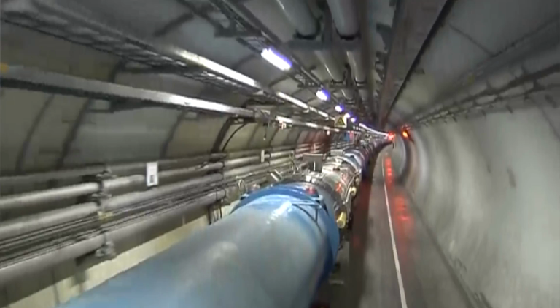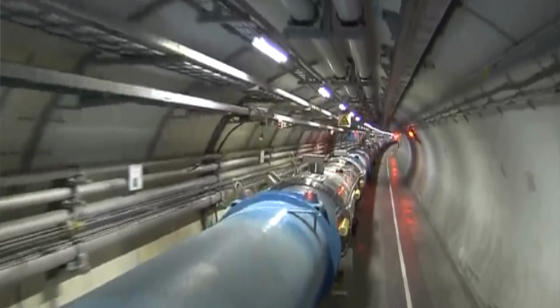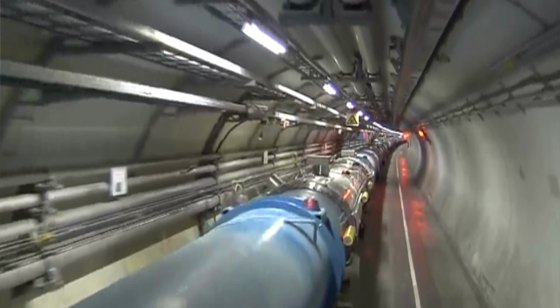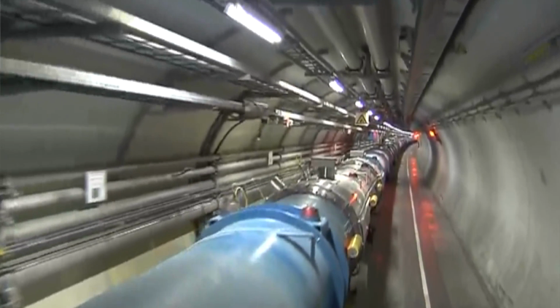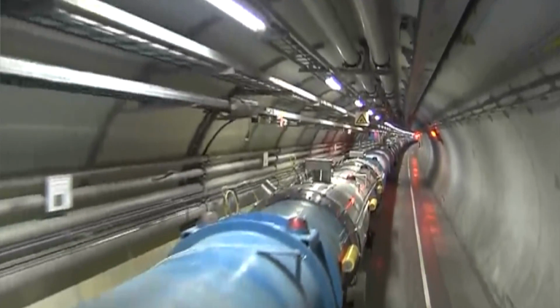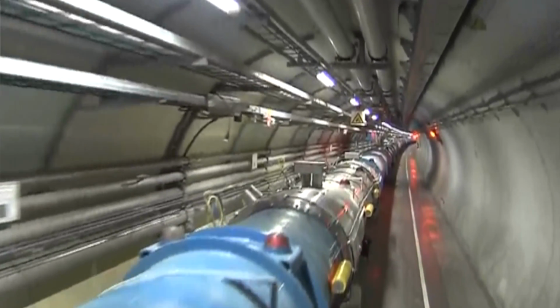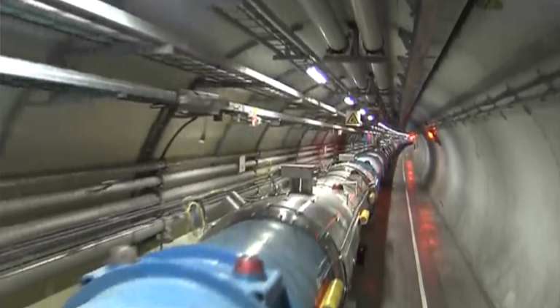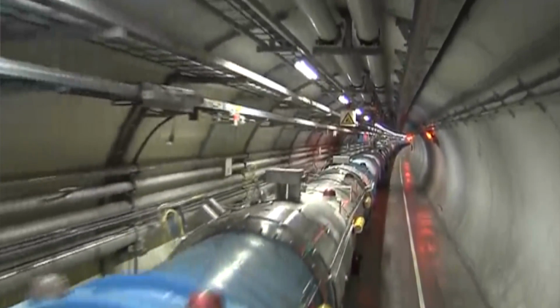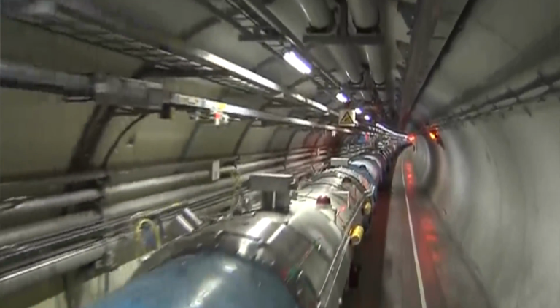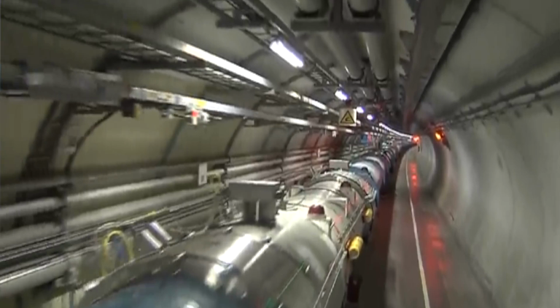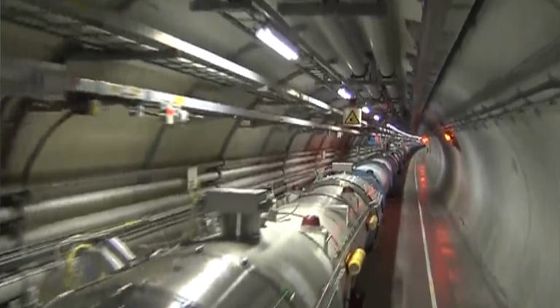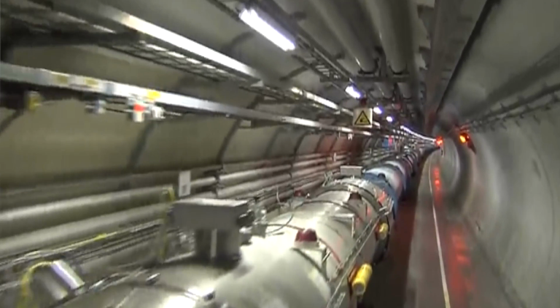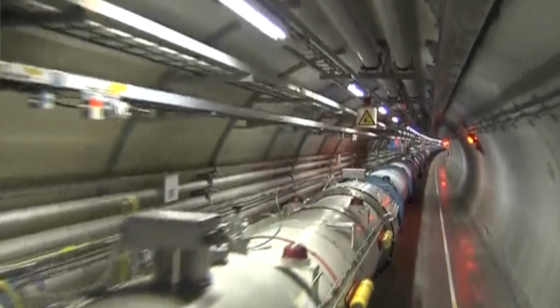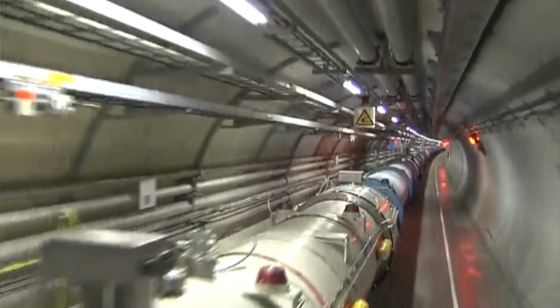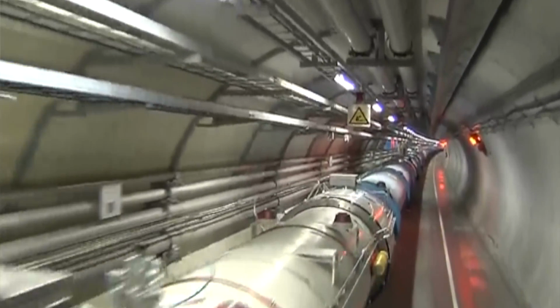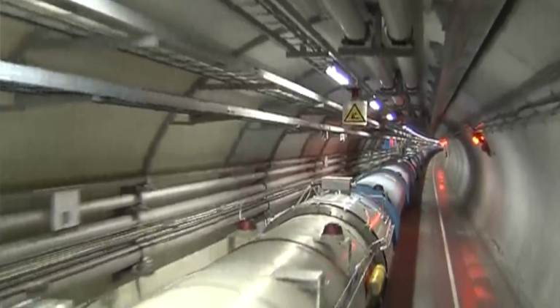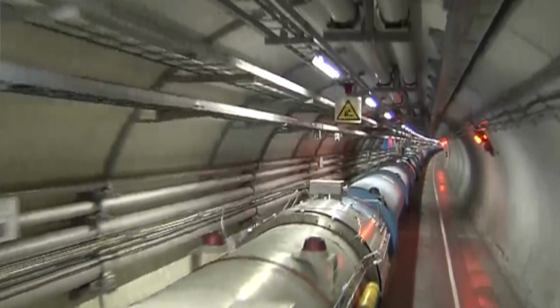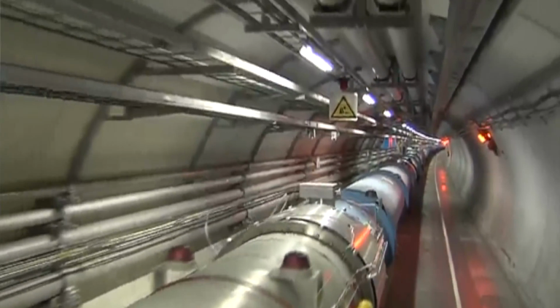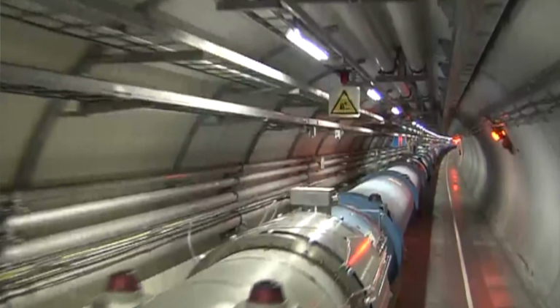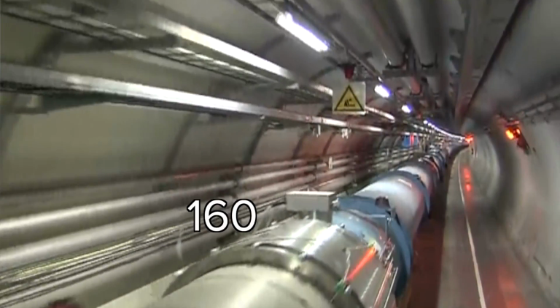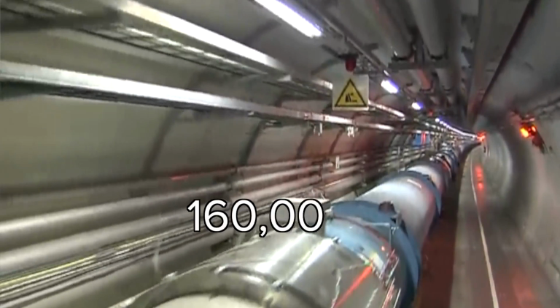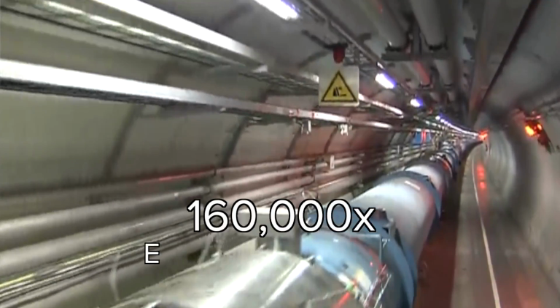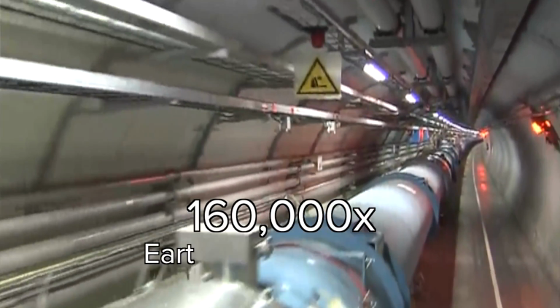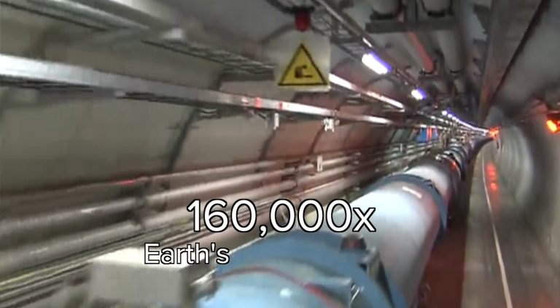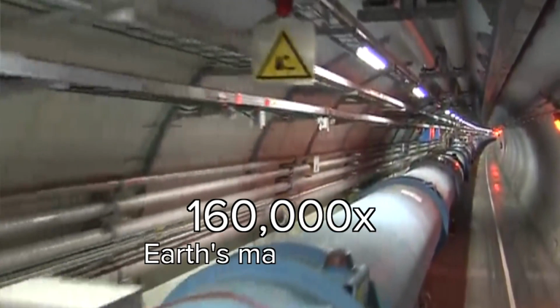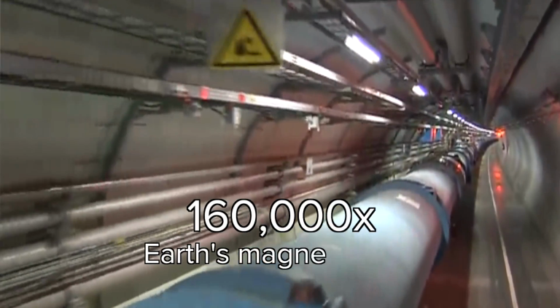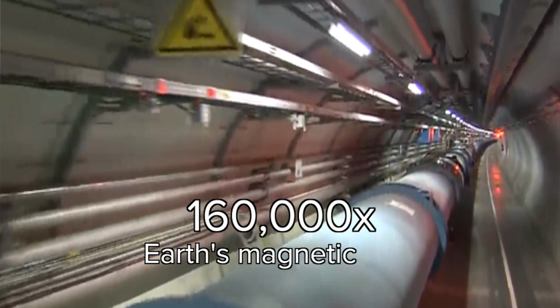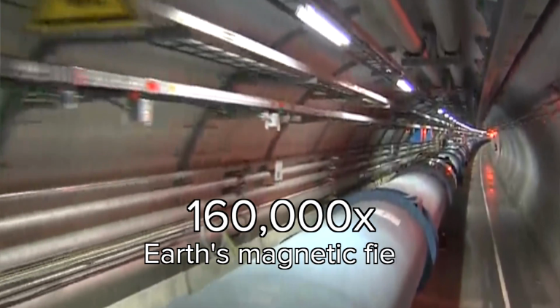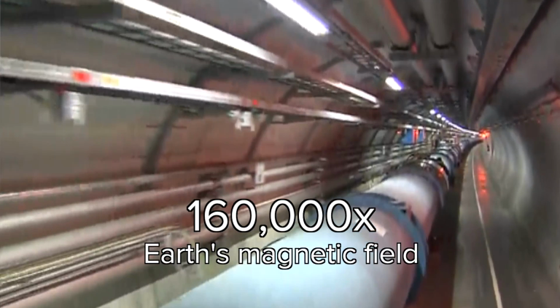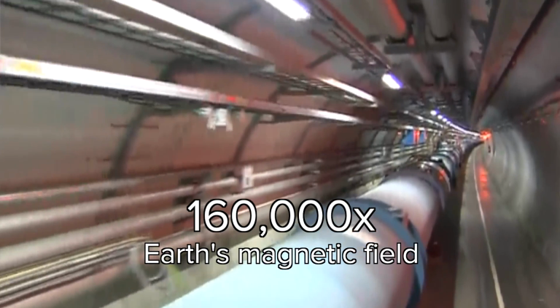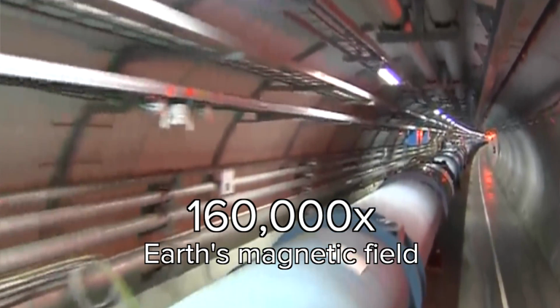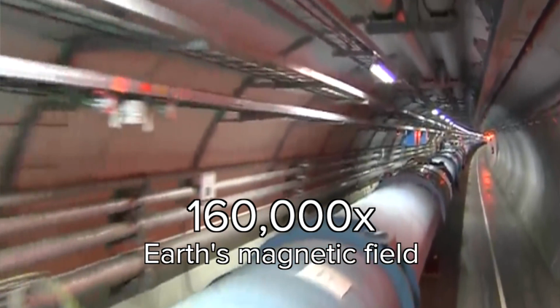The LHC has the strongest large magnets in the world, coming in at about 8 Tesla, or 160,000 times the Earth's own magnetic field.